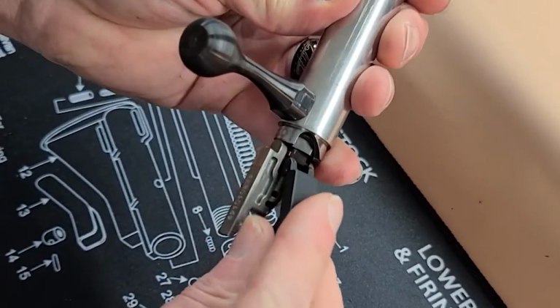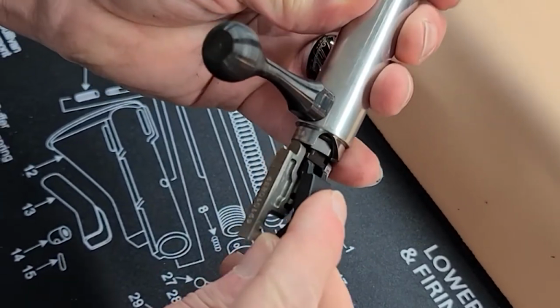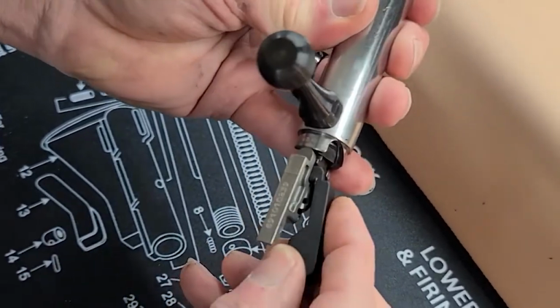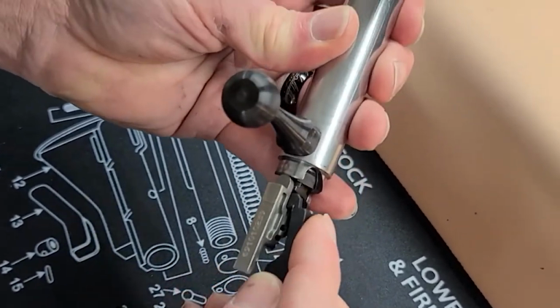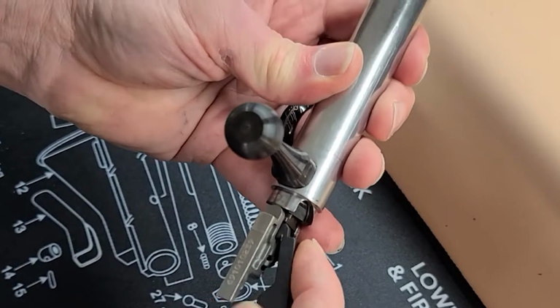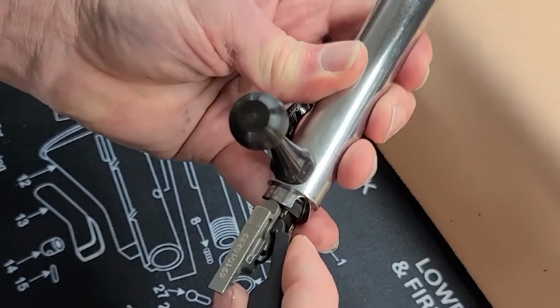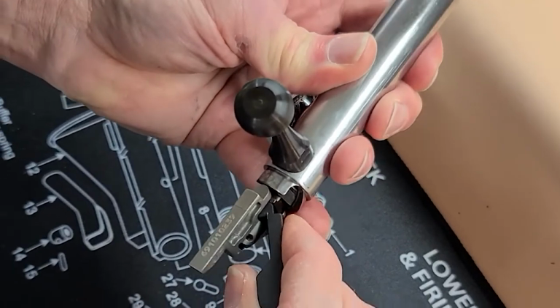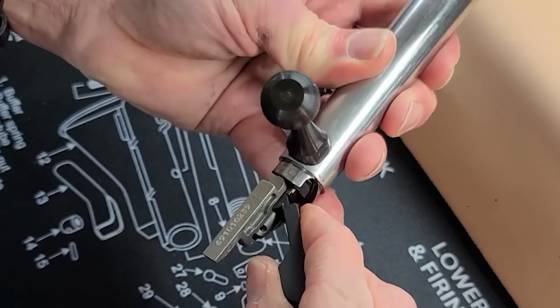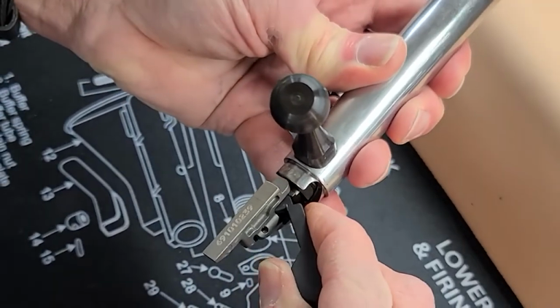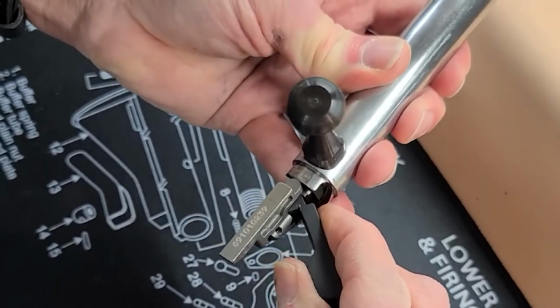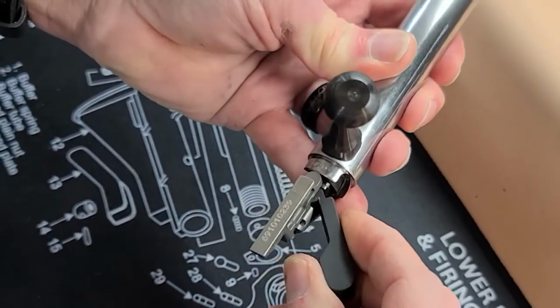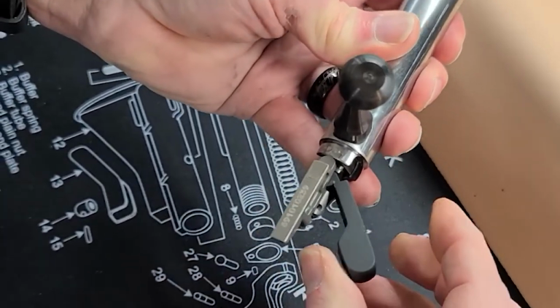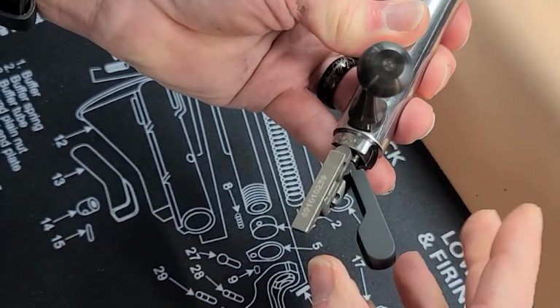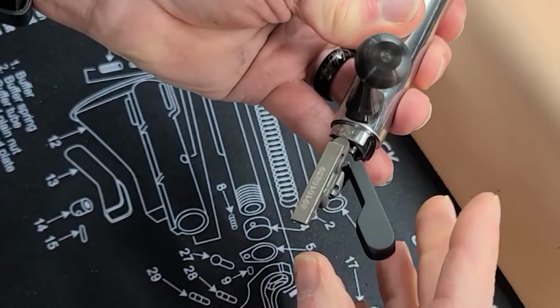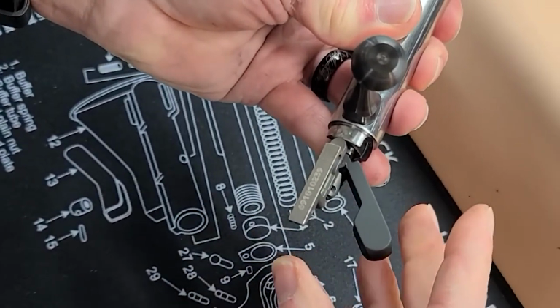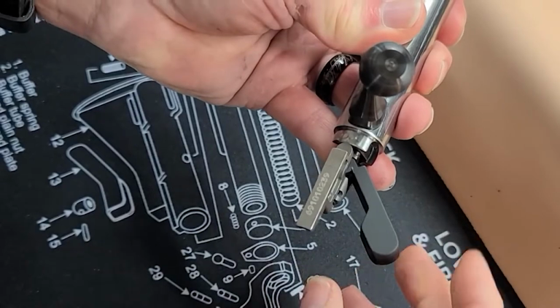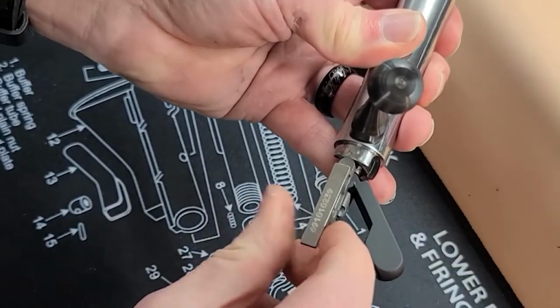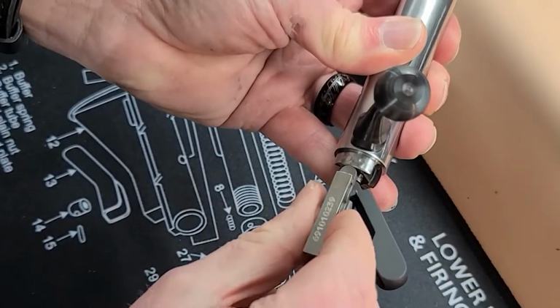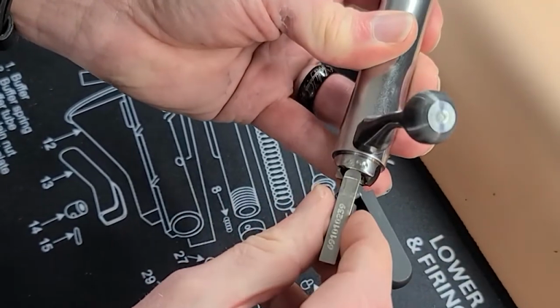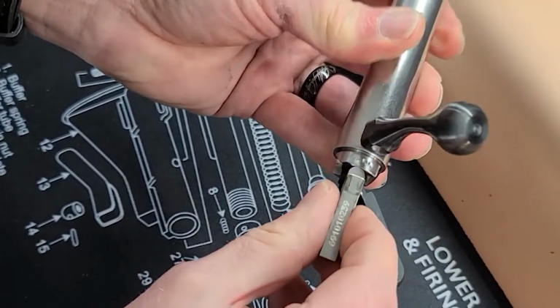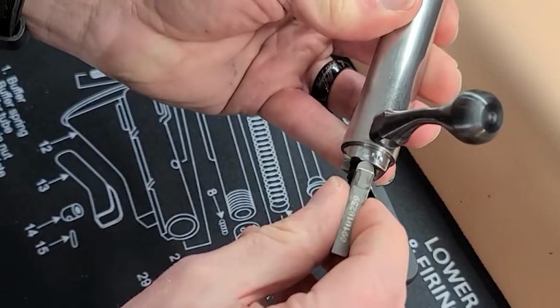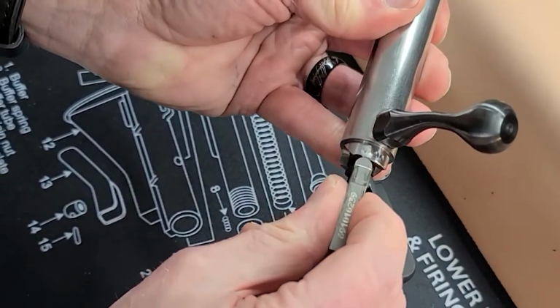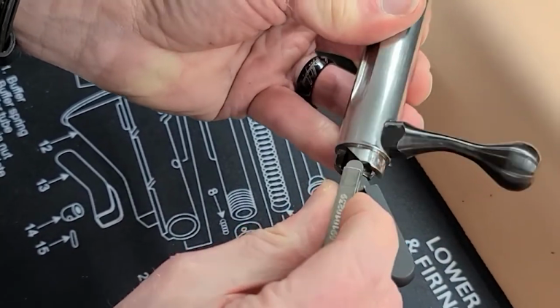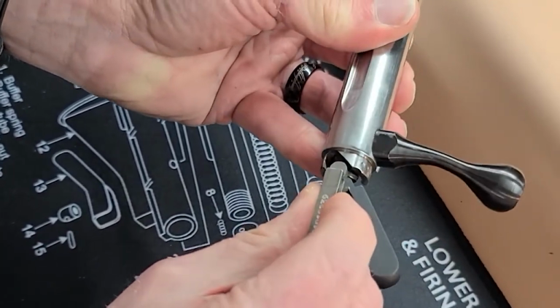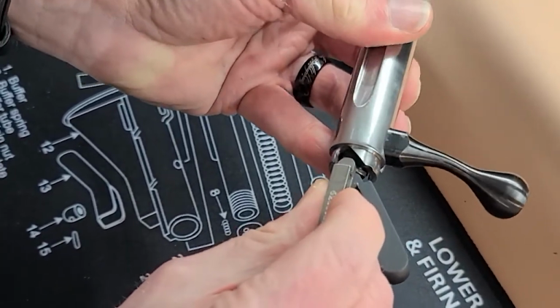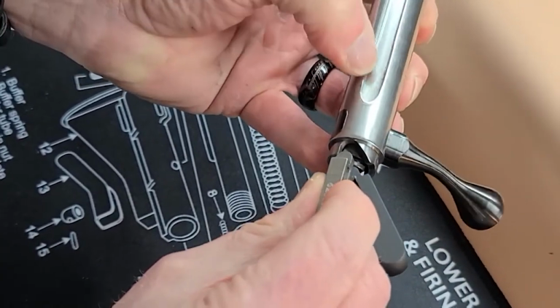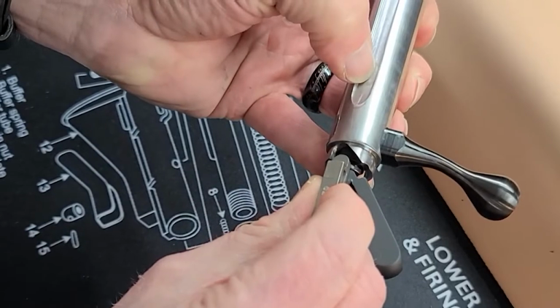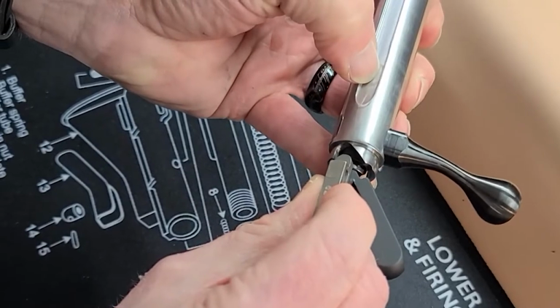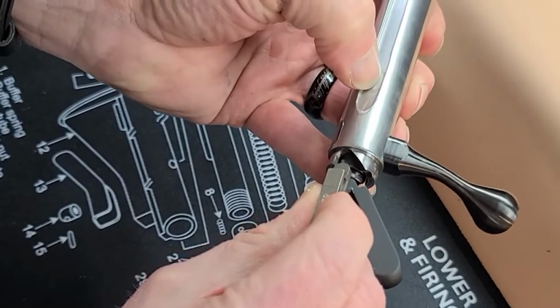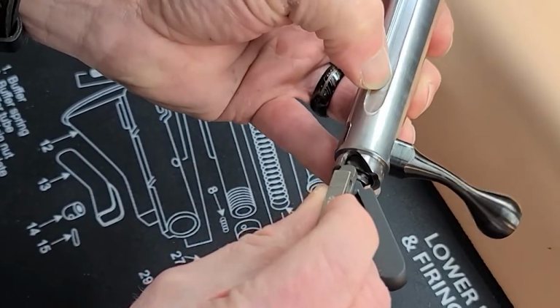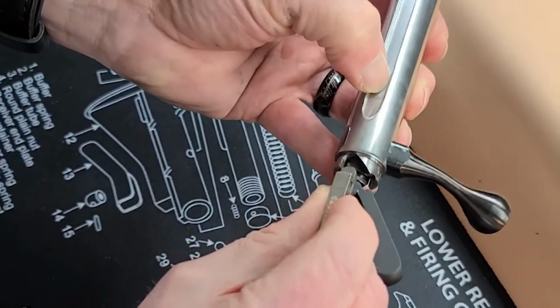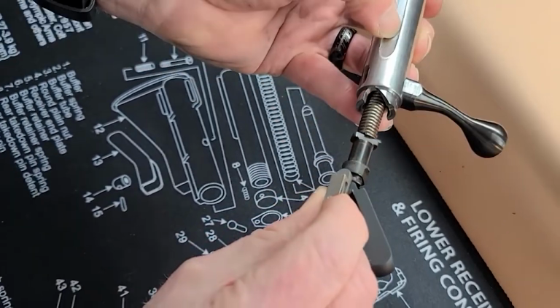The tool is inserted in this manner. Rotate it, and as you can see it's now being held under spring pressure. Rotate the firing pin assembly to the raceway and withdraw it.